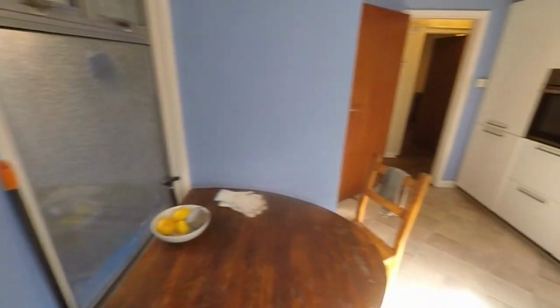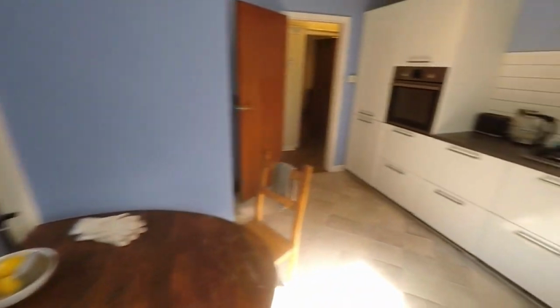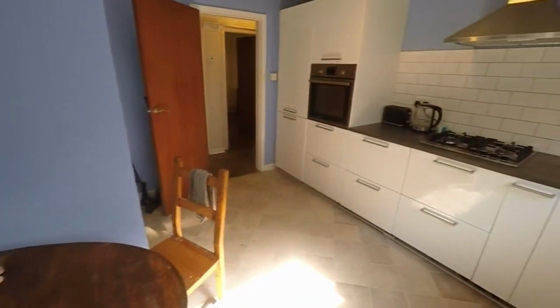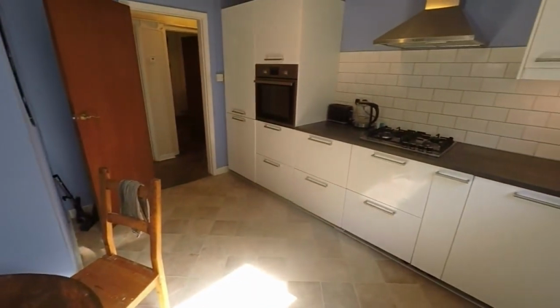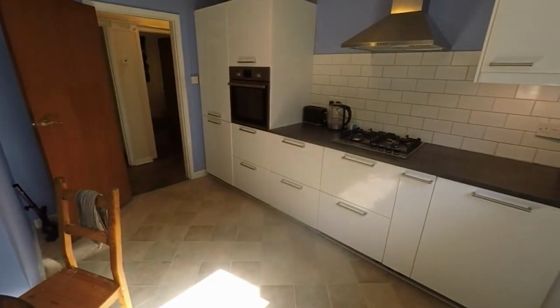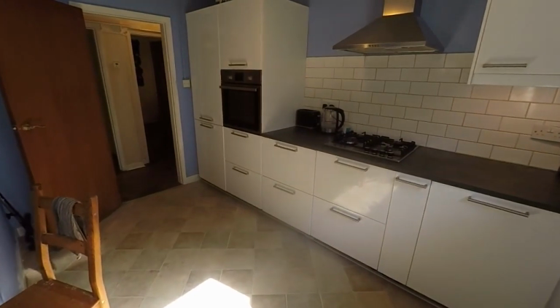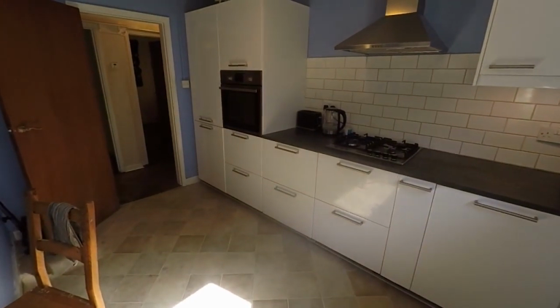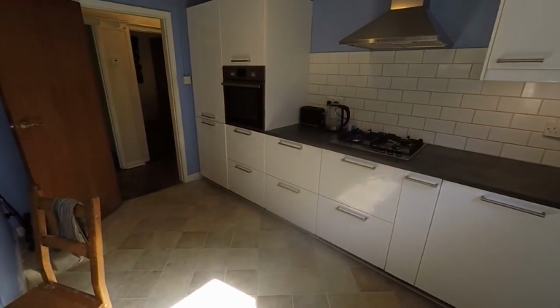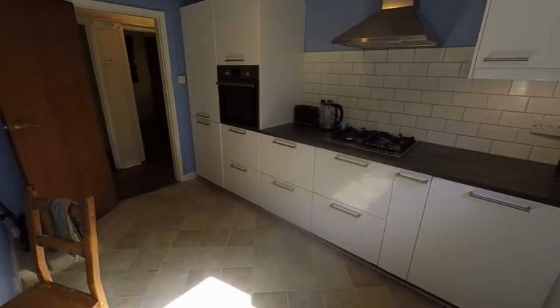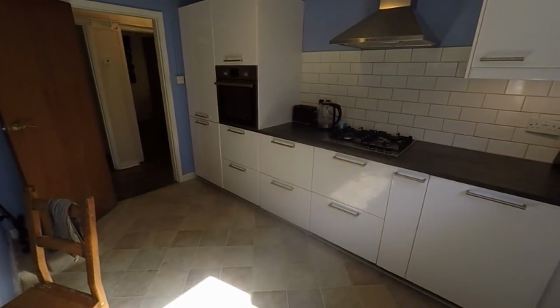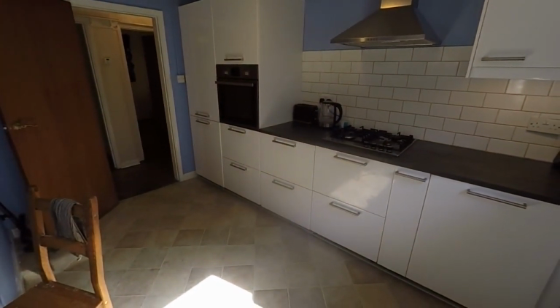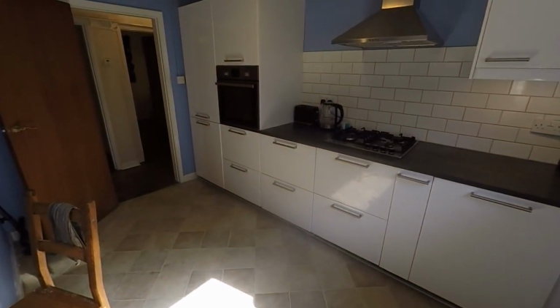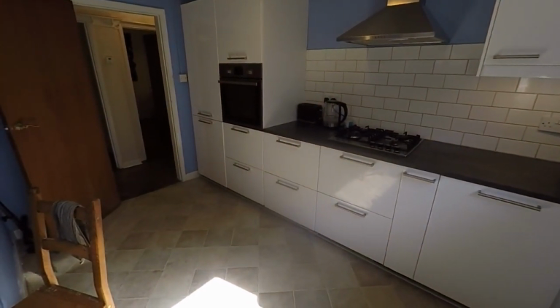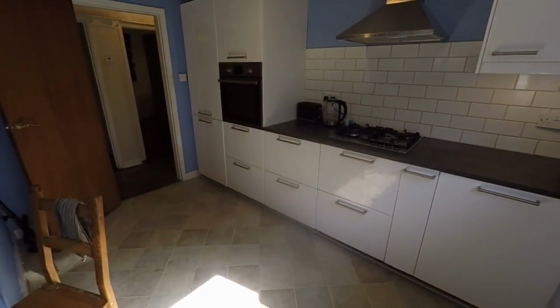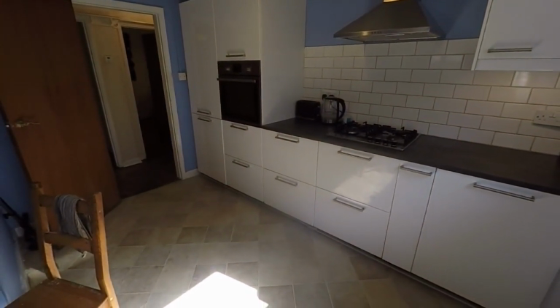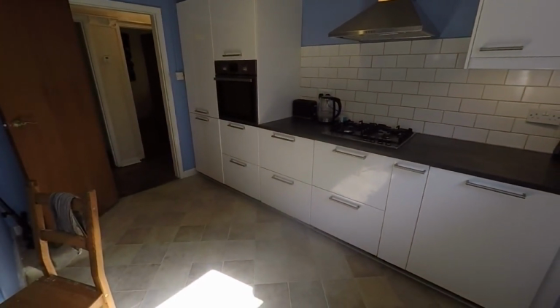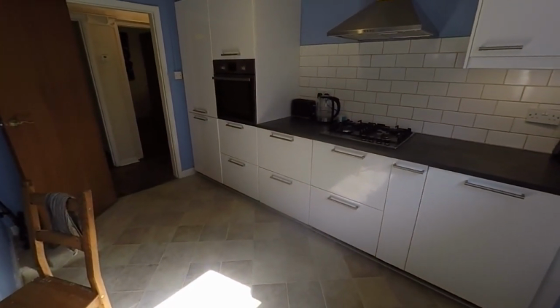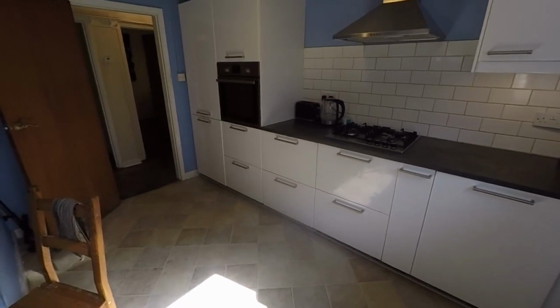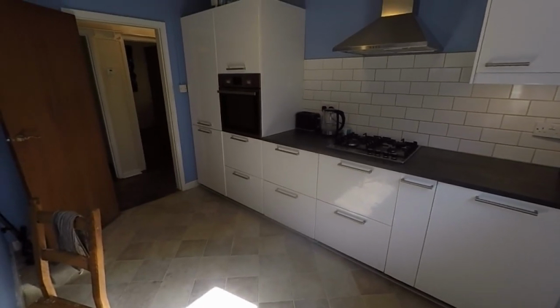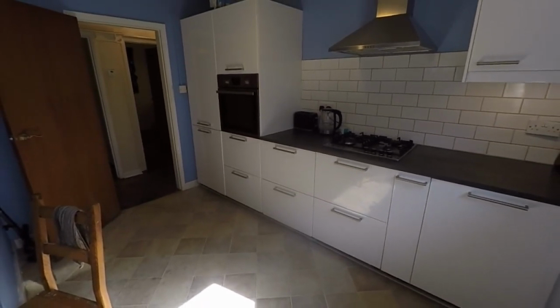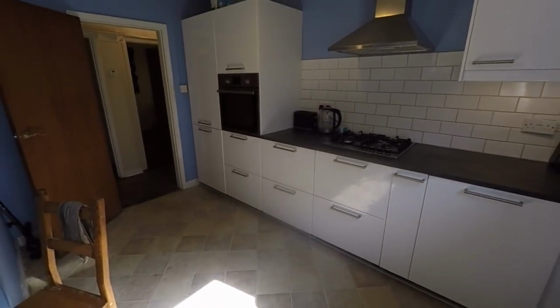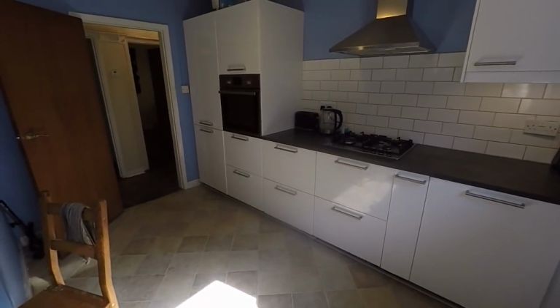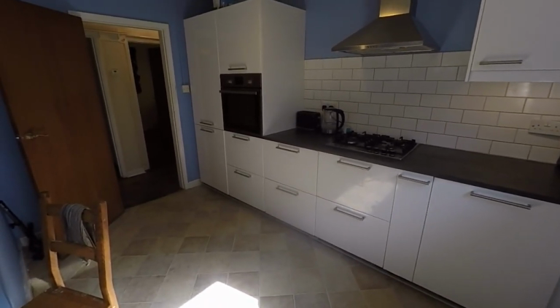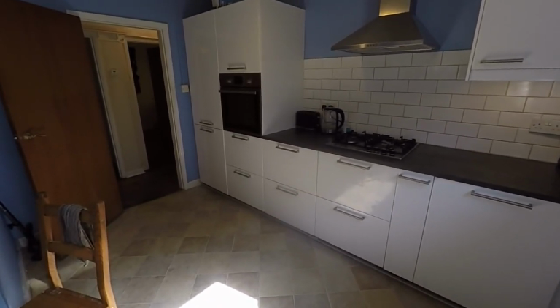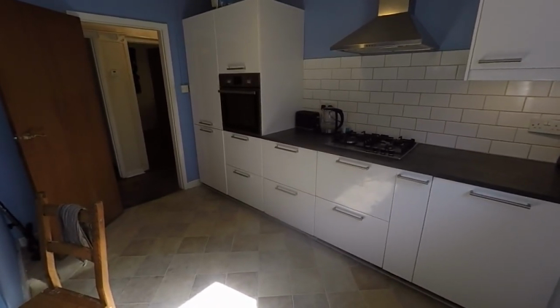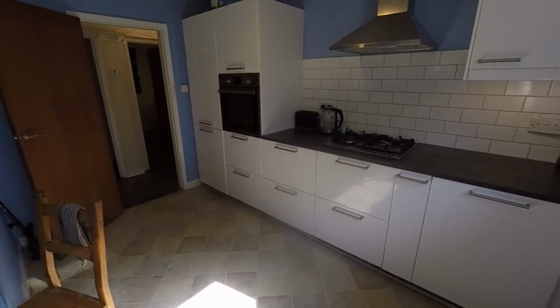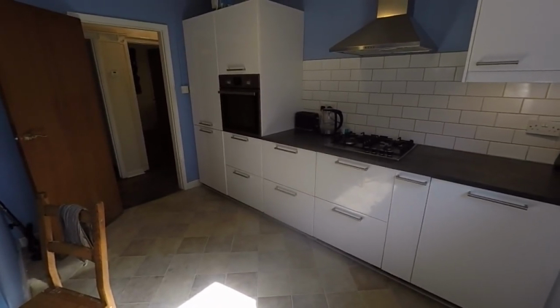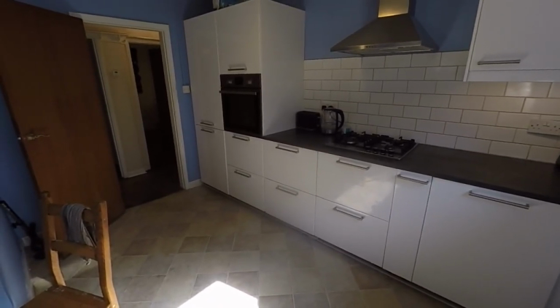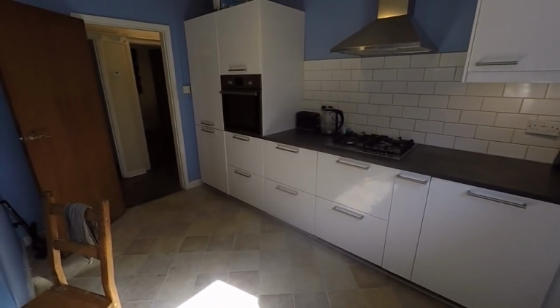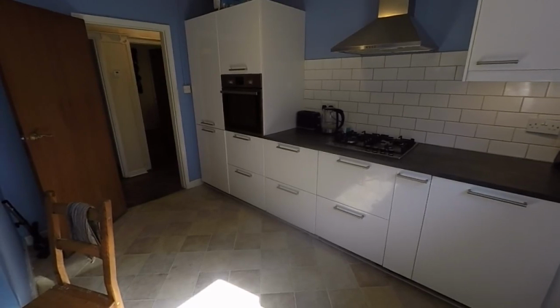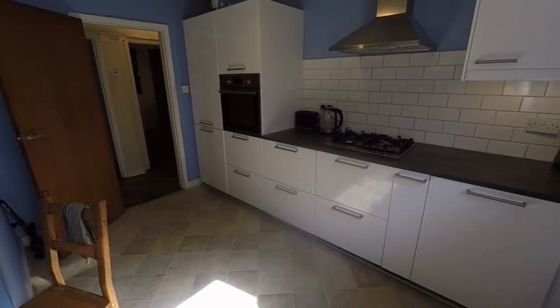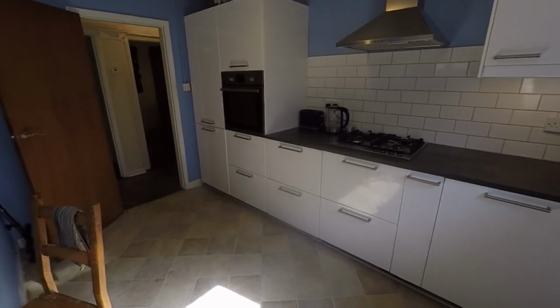This concludes the video tour for this spacious two-bedroom bungalow with lots of potential. If you would like any more information or would like to arrange a viewing, please contact our team today. Thank you for watching.